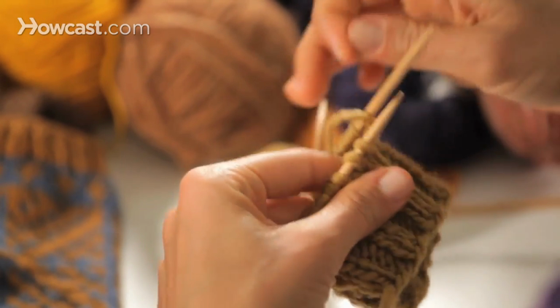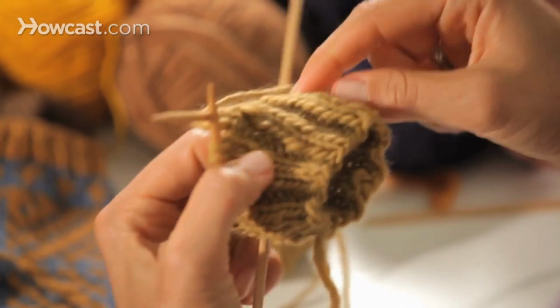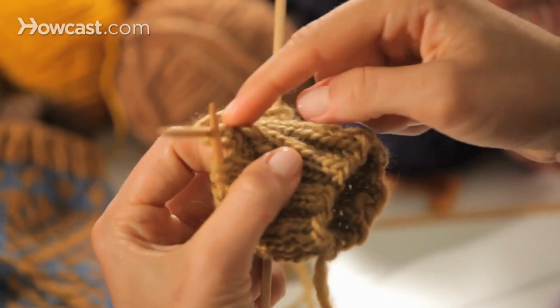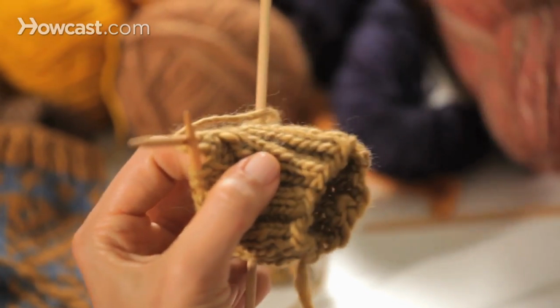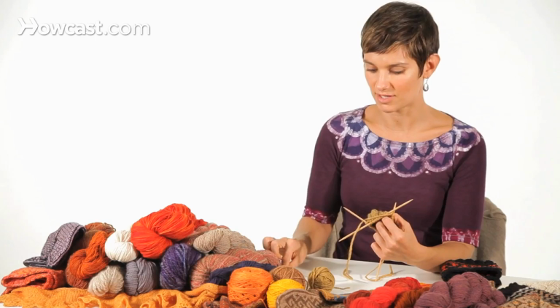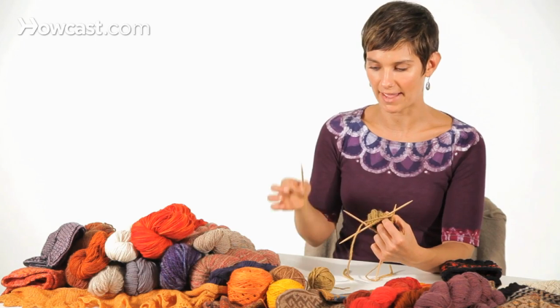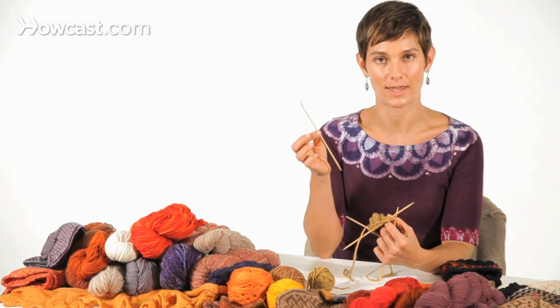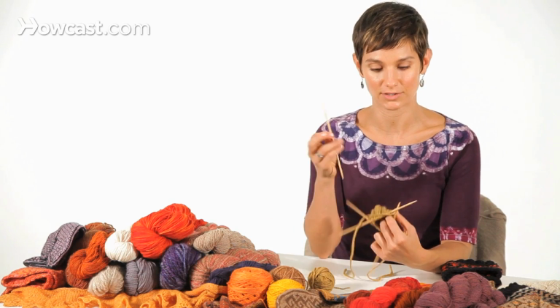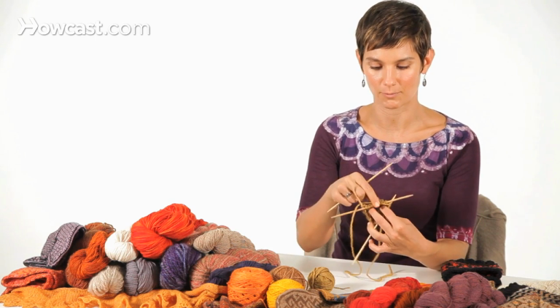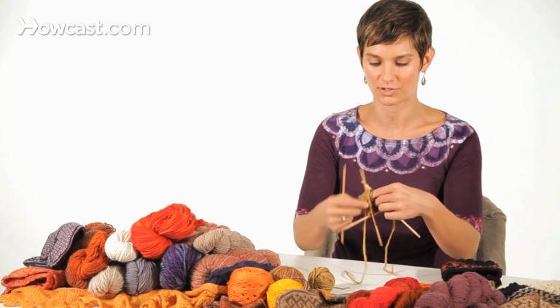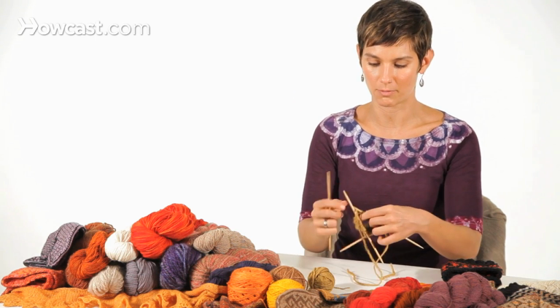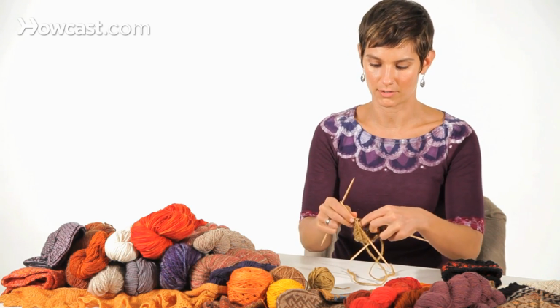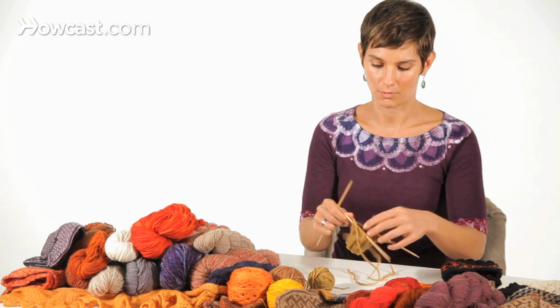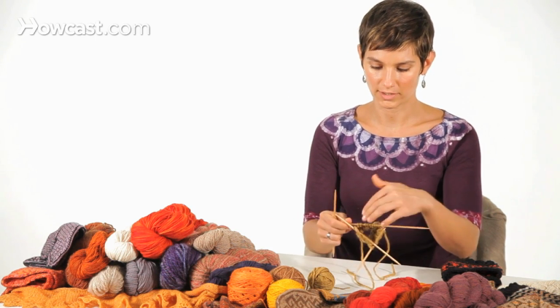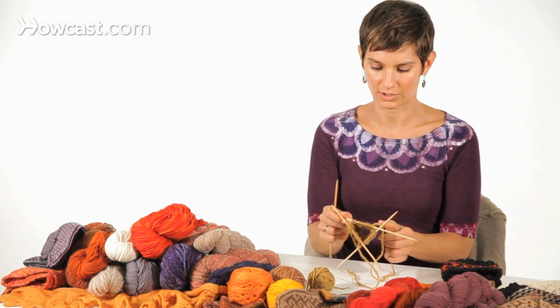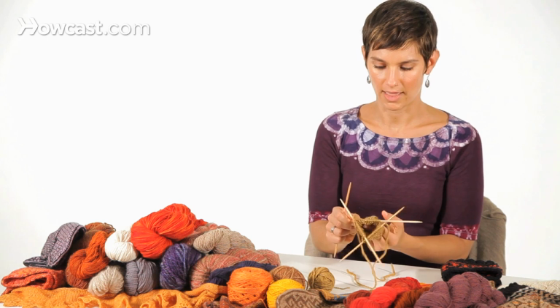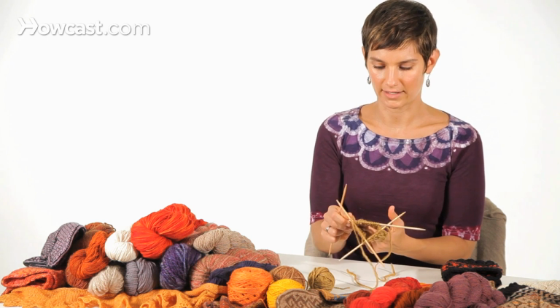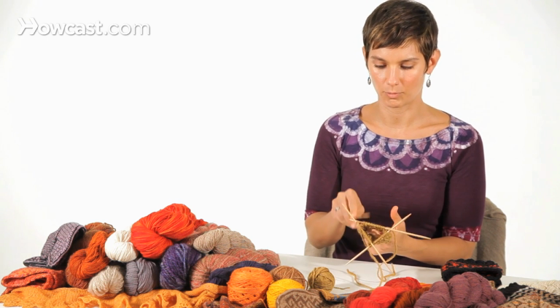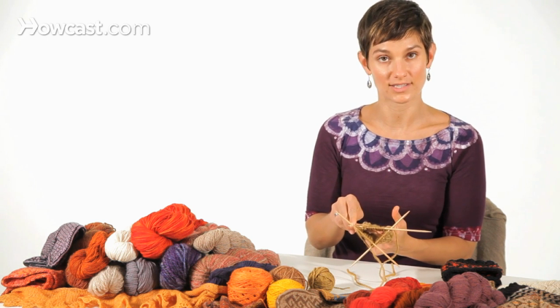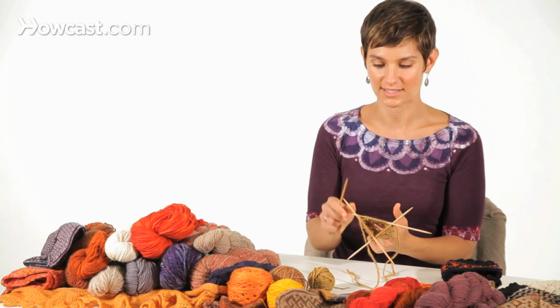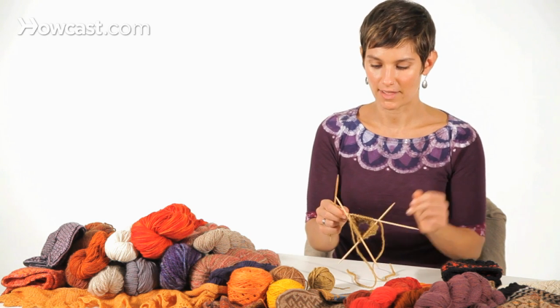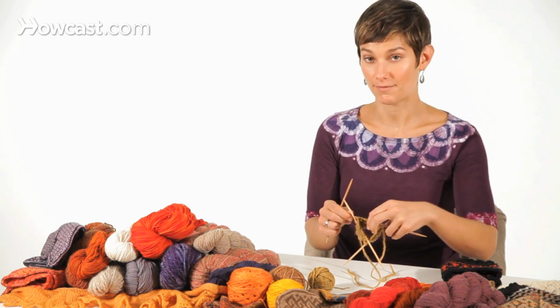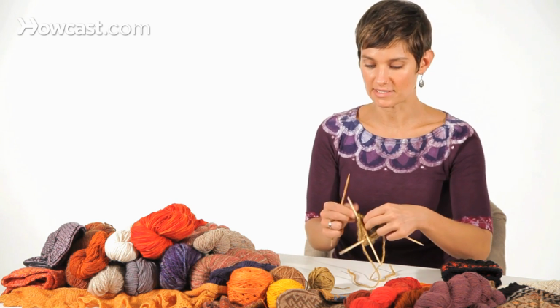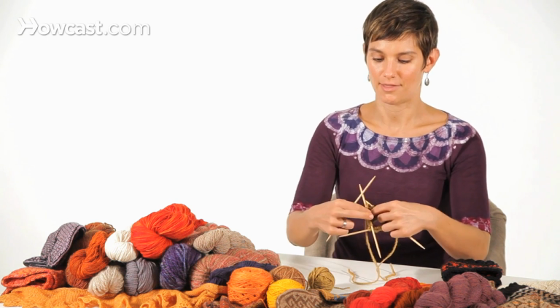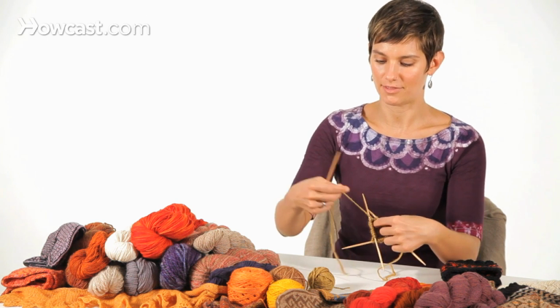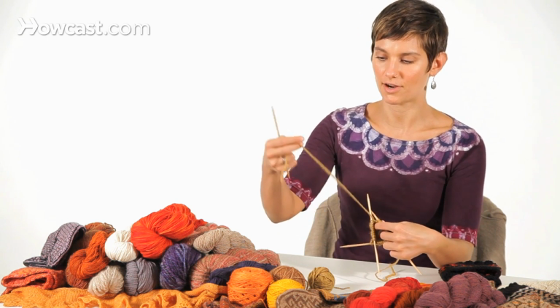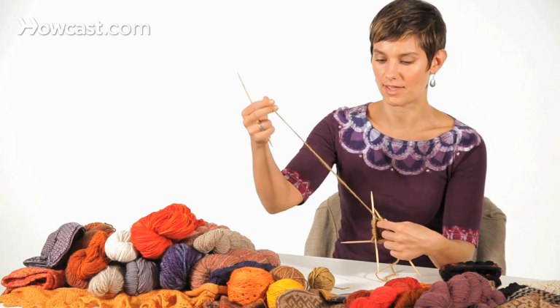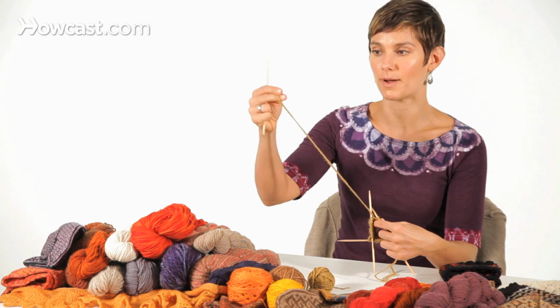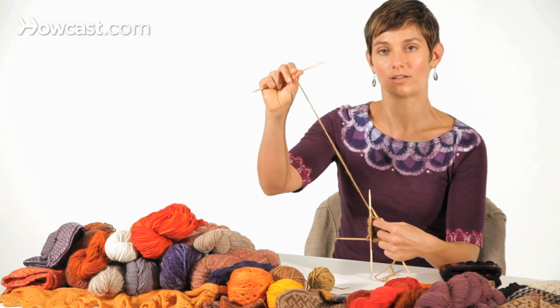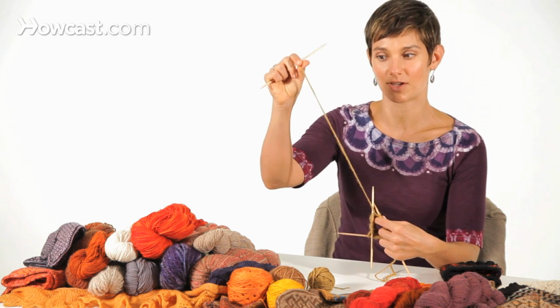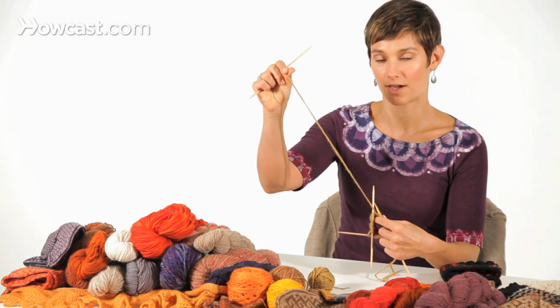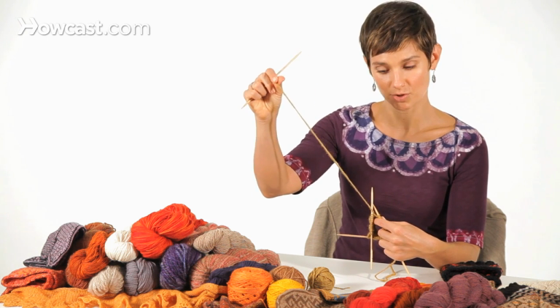I've just finished a needle, so I have an empty needle and I'm ready to turn my work one needle and work across the next needle. Now I've noticed that this yarn — the end of my ball is coming up — it's gotten really short.